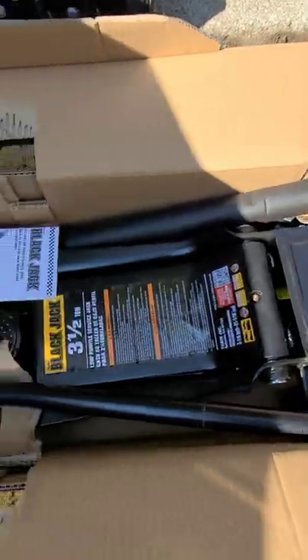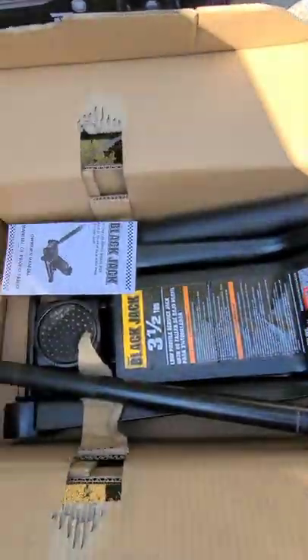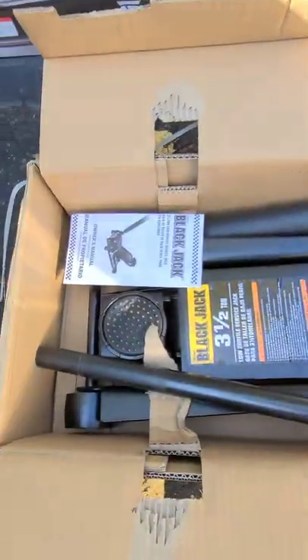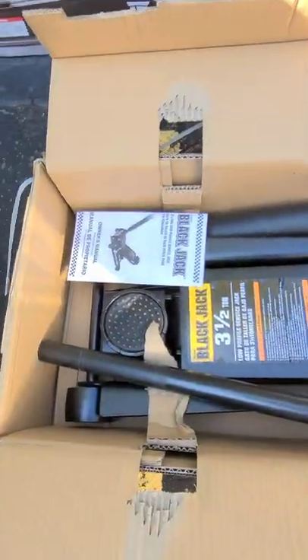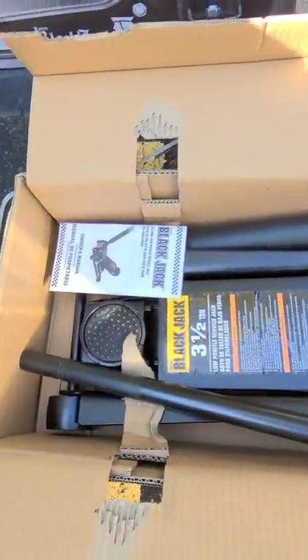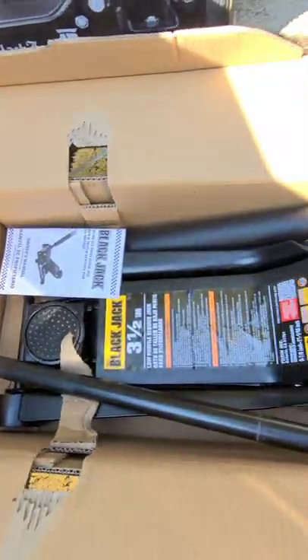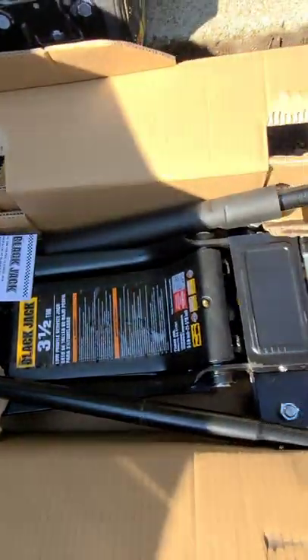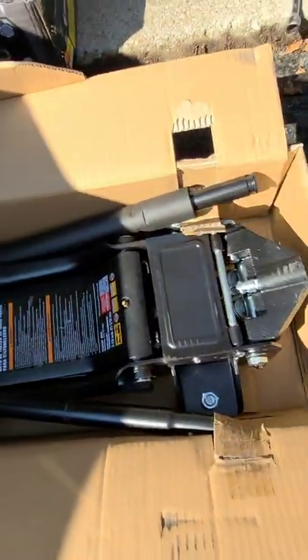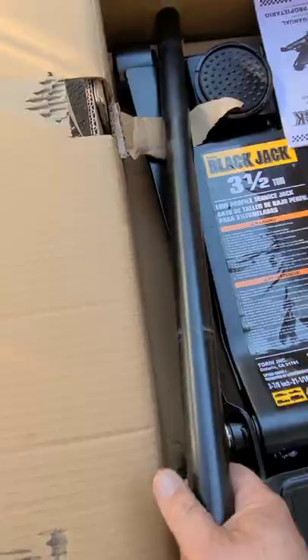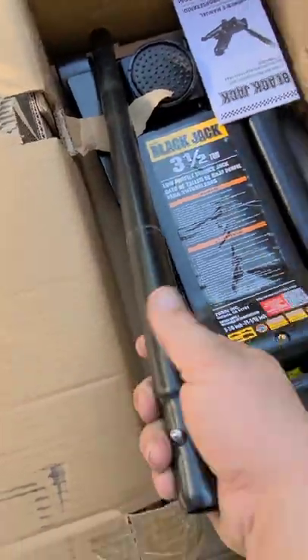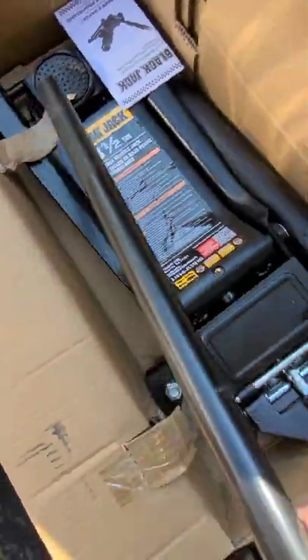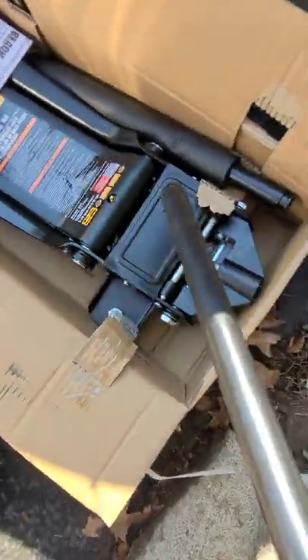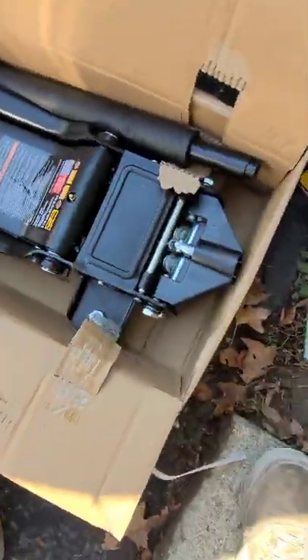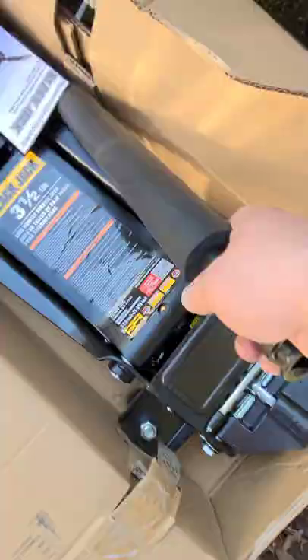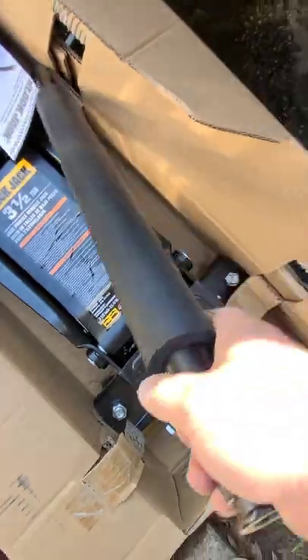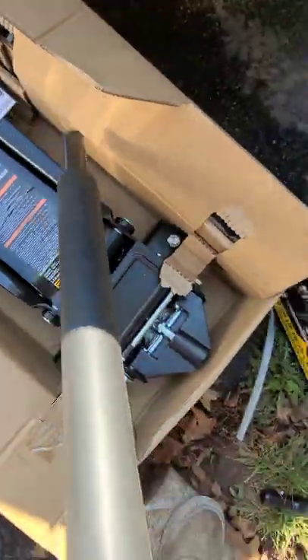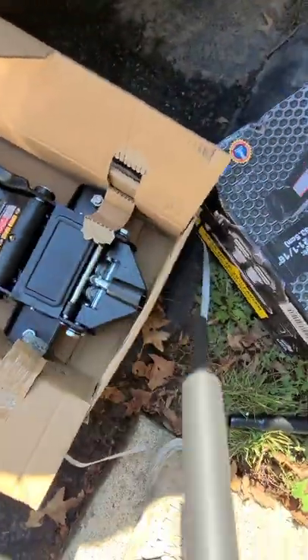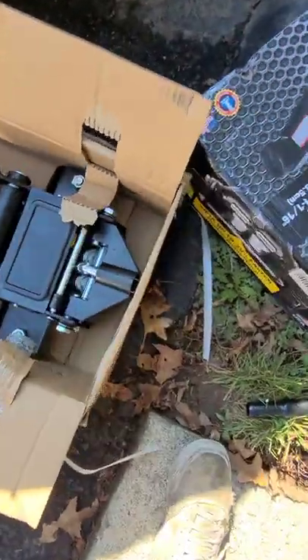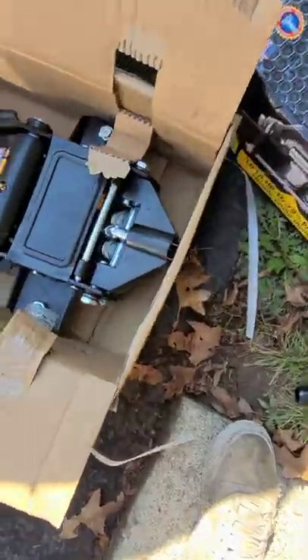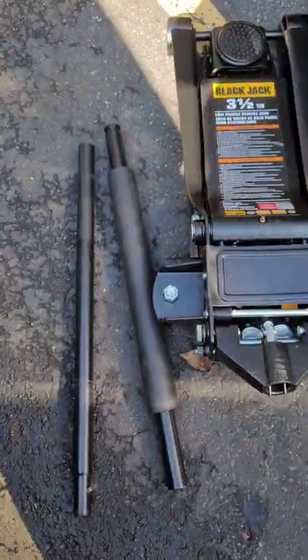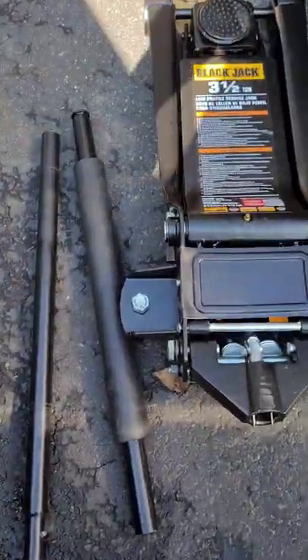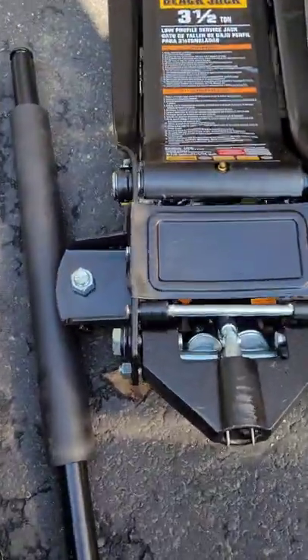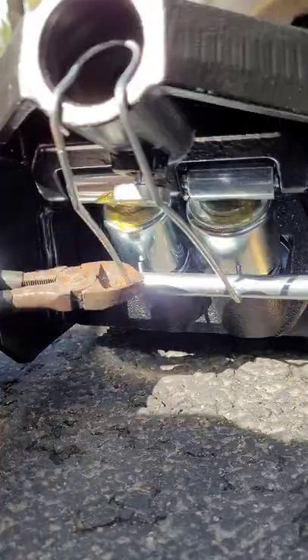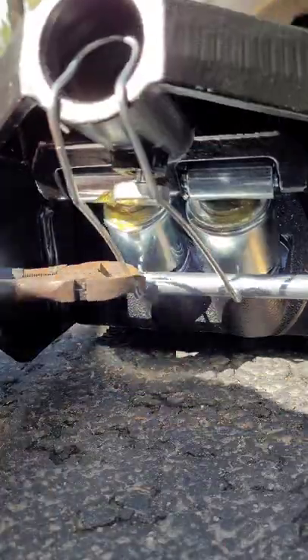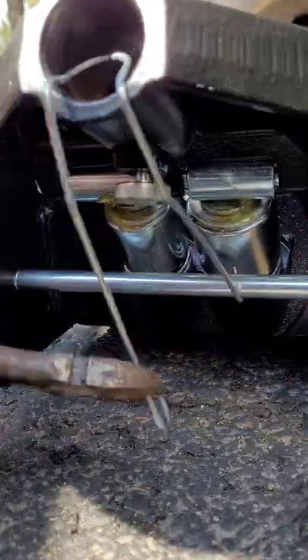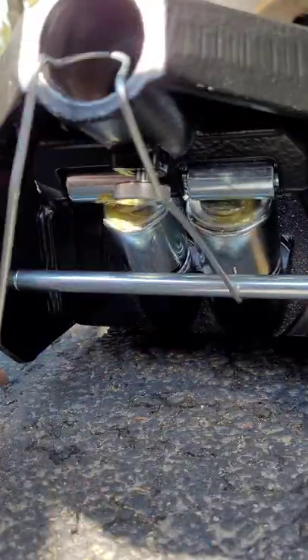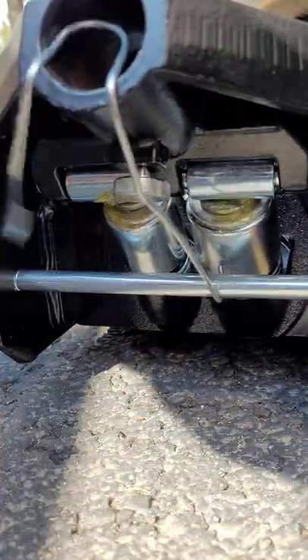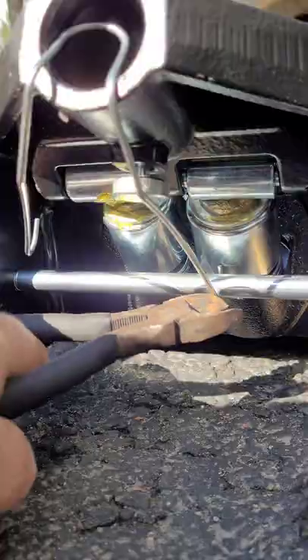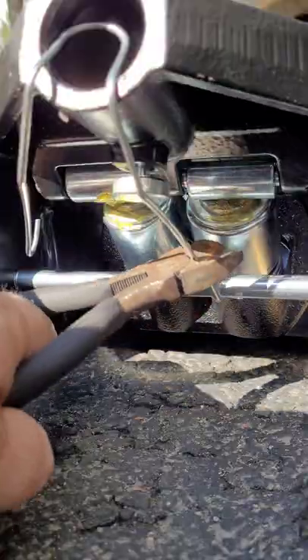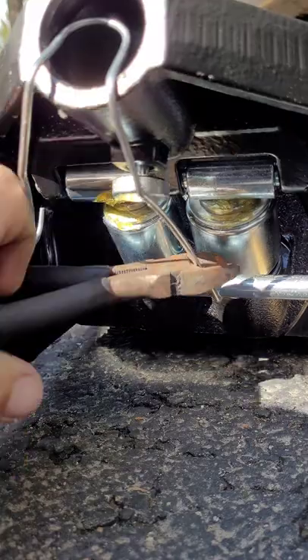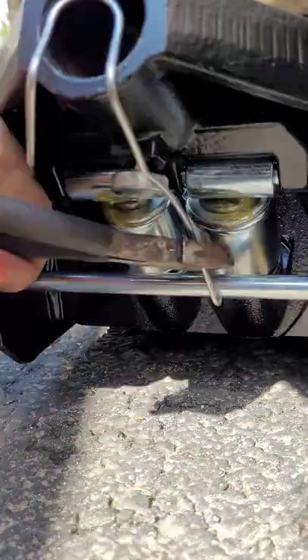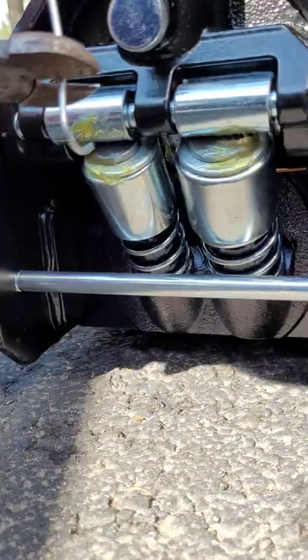Go ahead and grab your jack handle to your side, grab some snips, and cut this little metal clip off. Now go ahead and put your jack handle together.